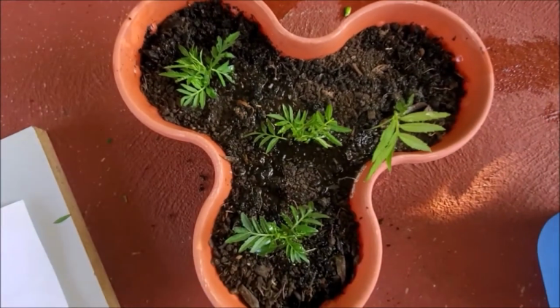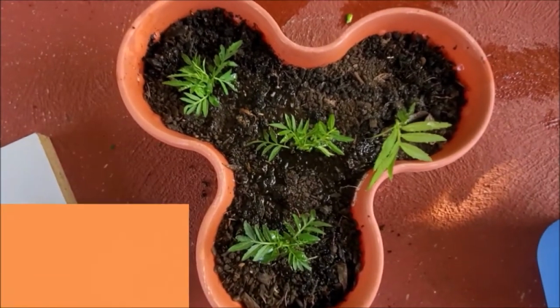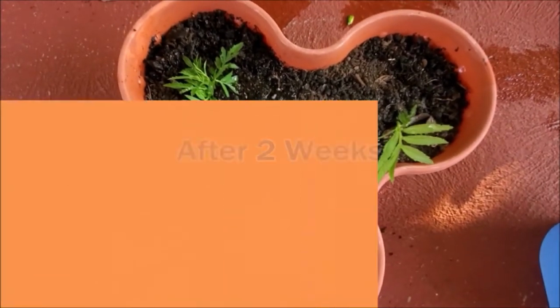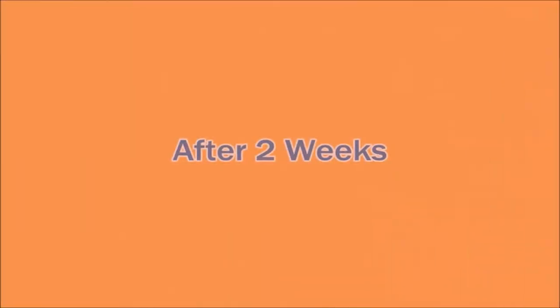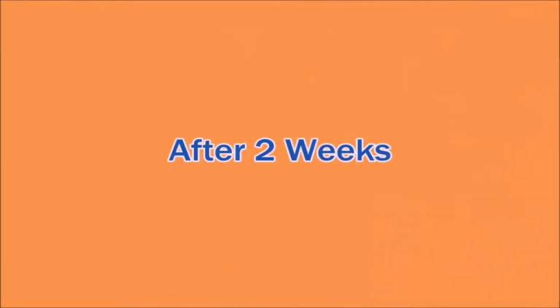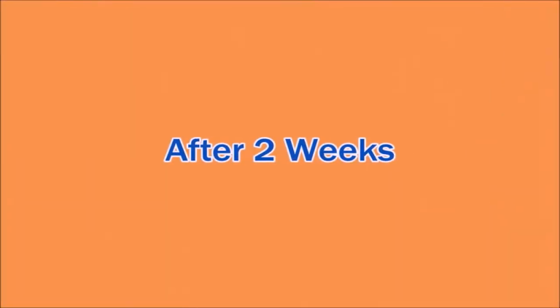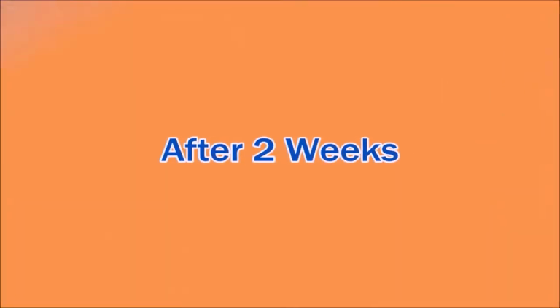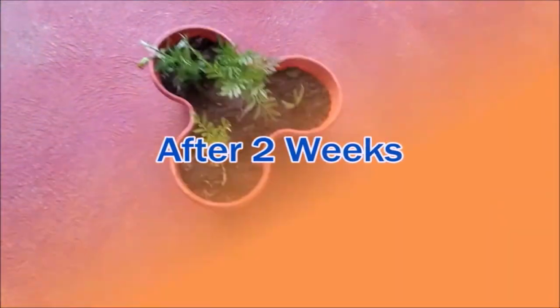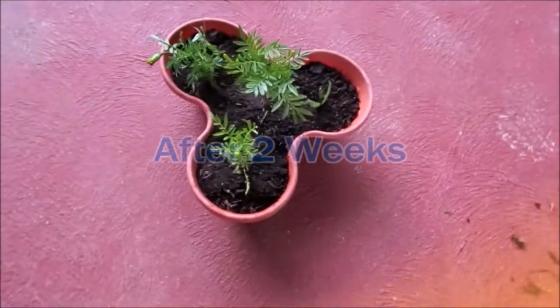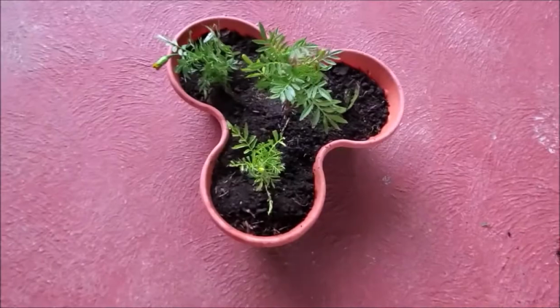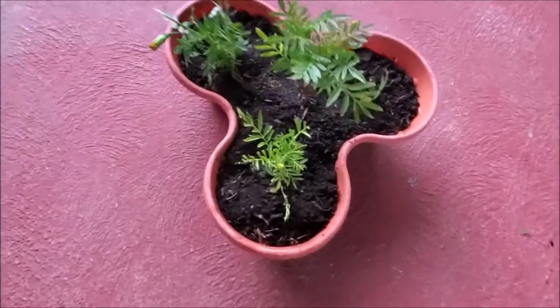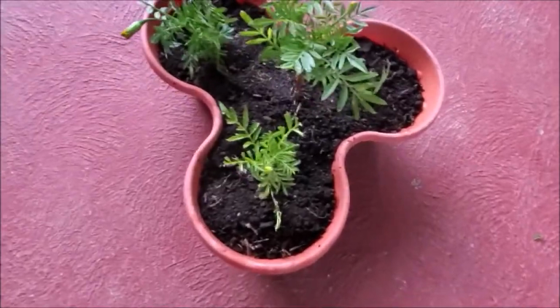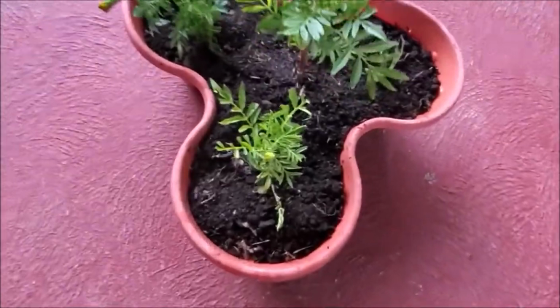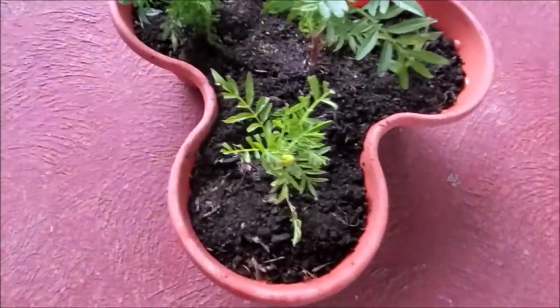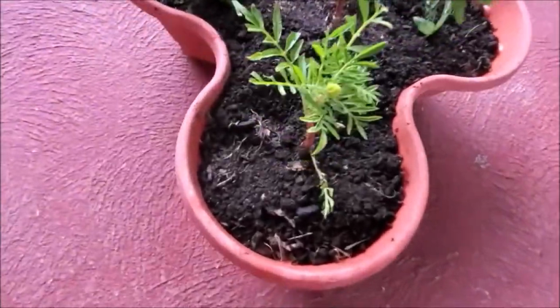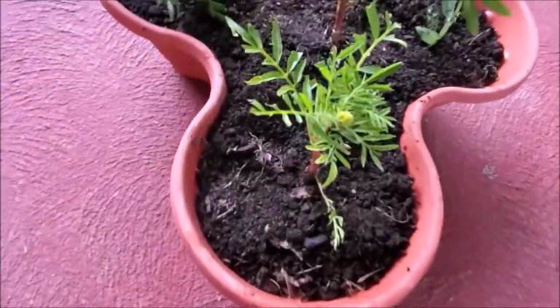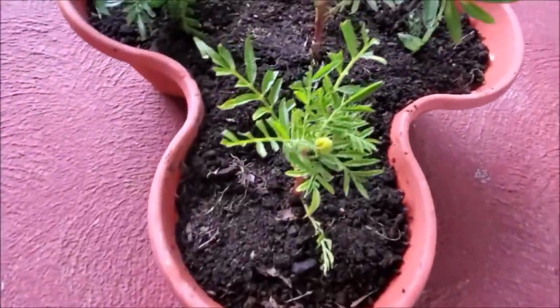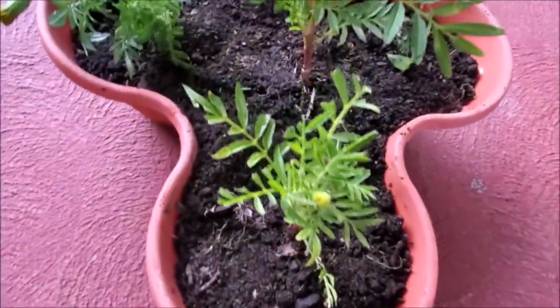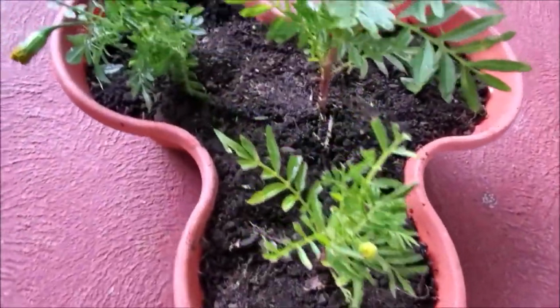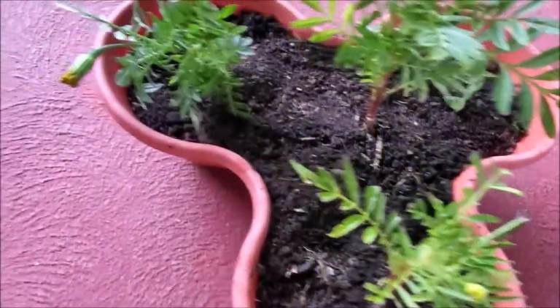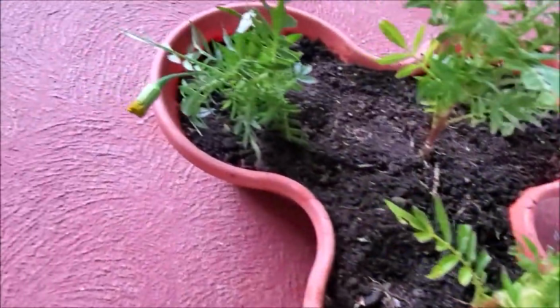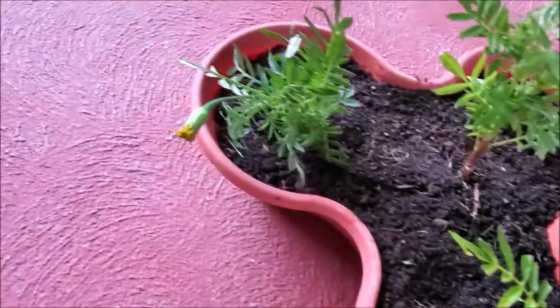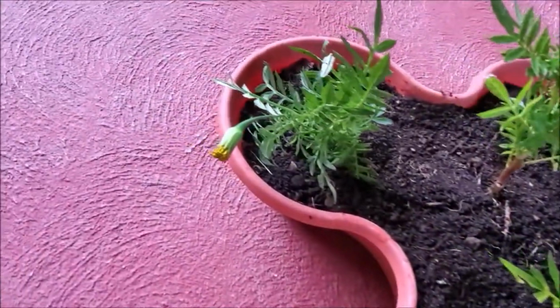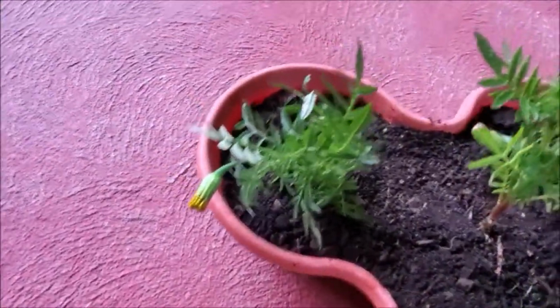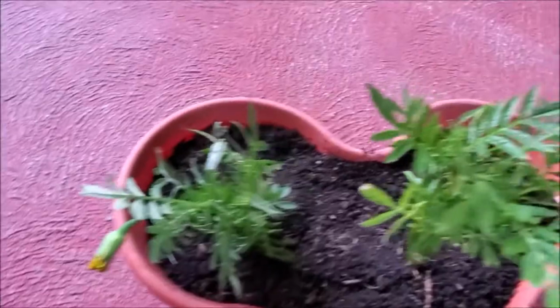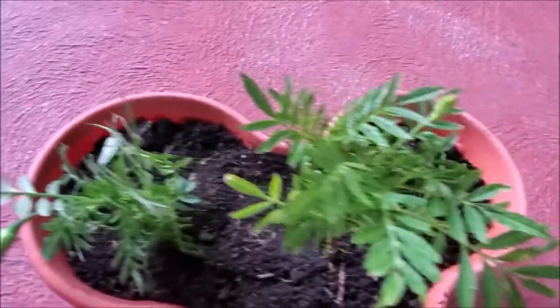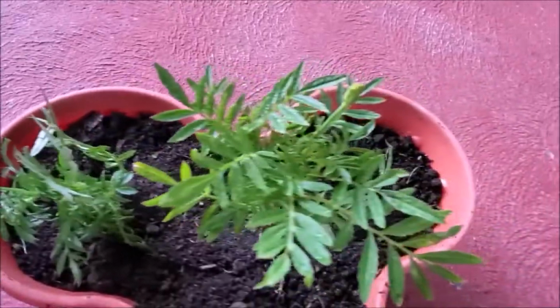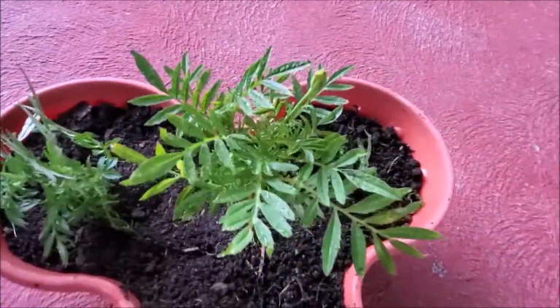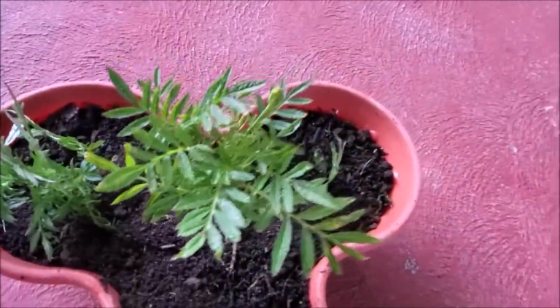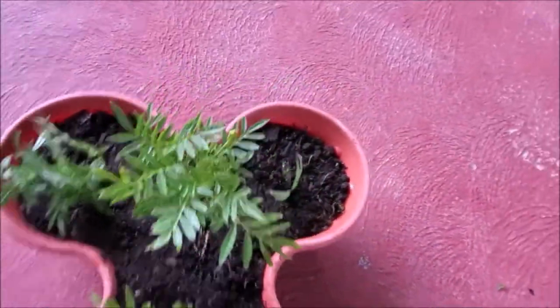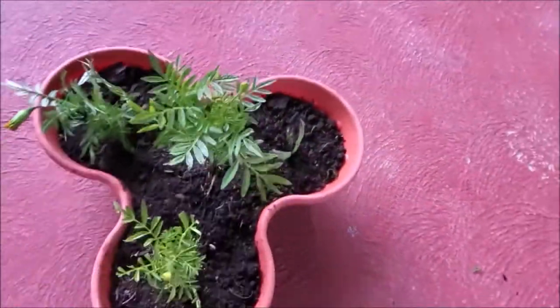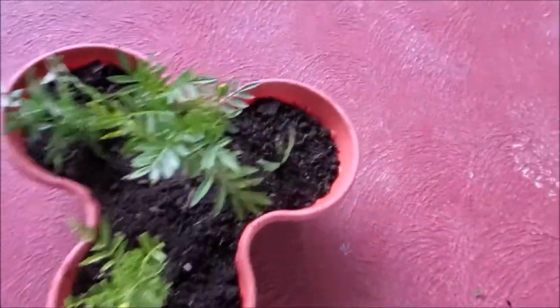The new plants will soon show new growth and flower buds. The leaf has also grown new roots. After two weeks you can place the pot in direct sun and water normally.